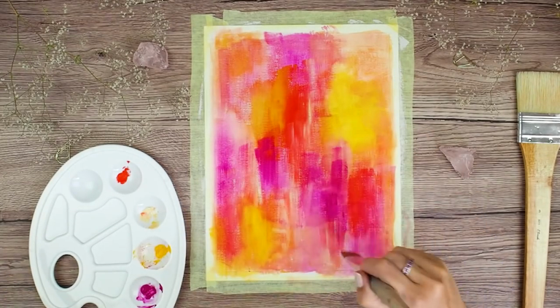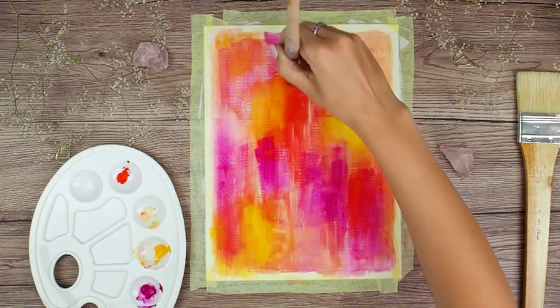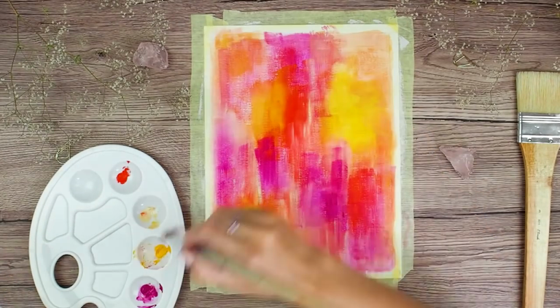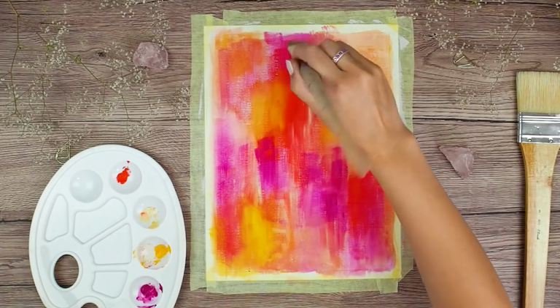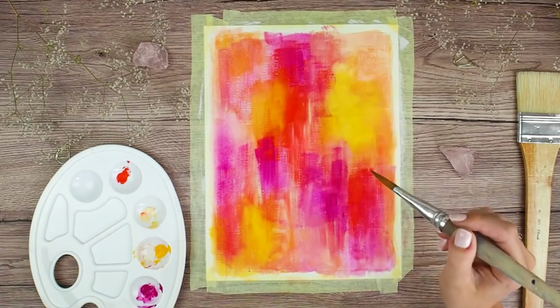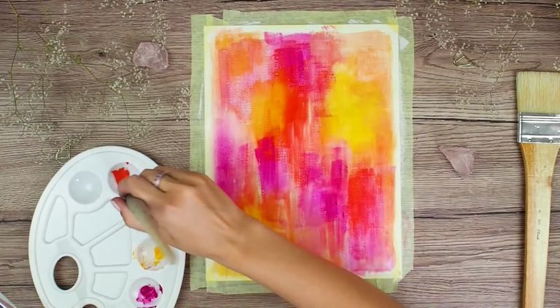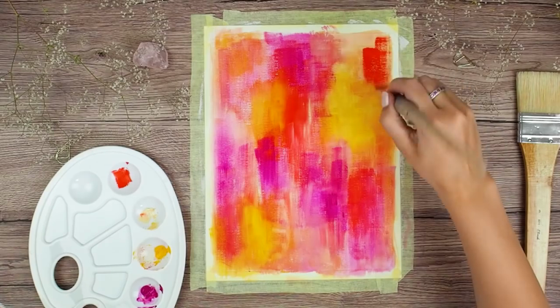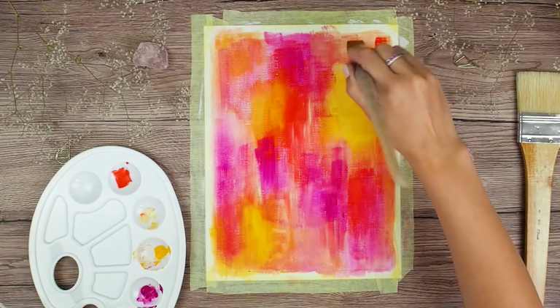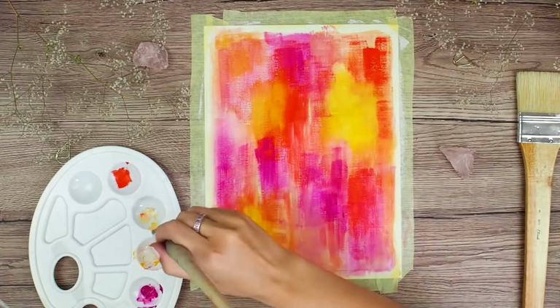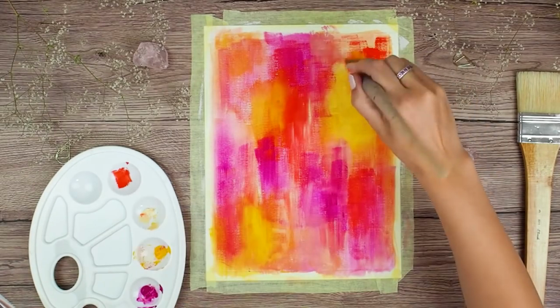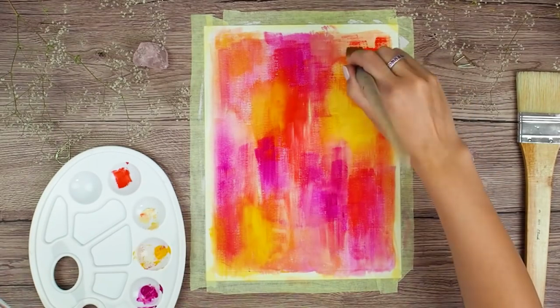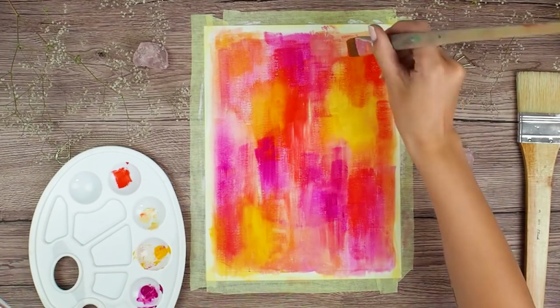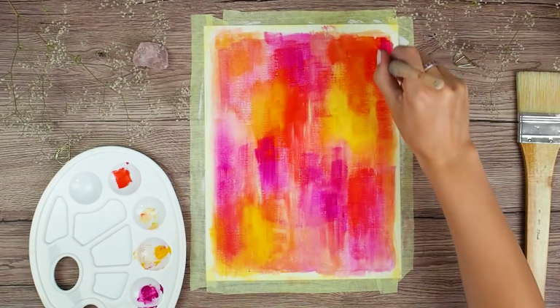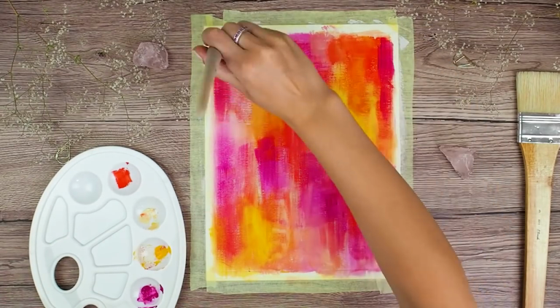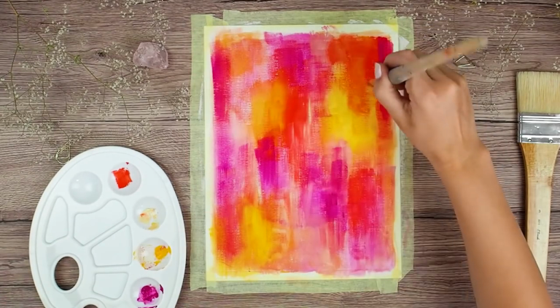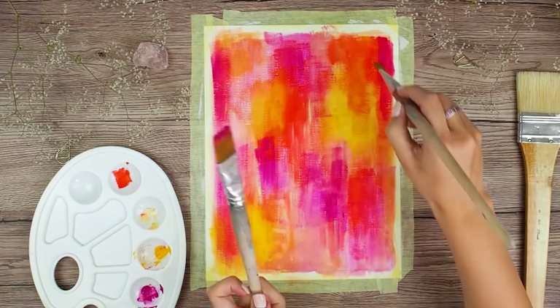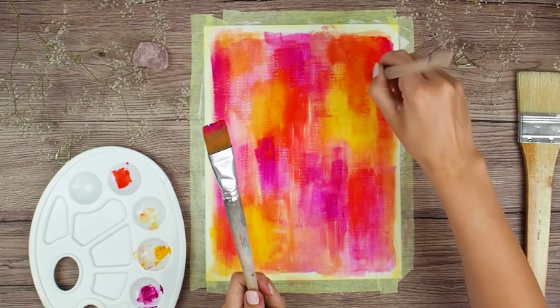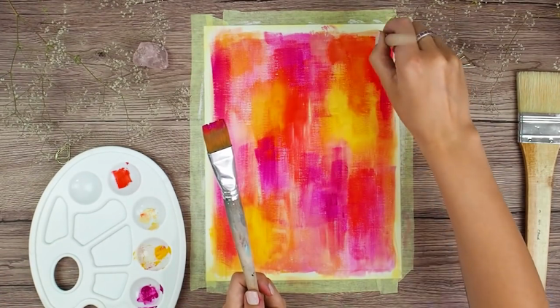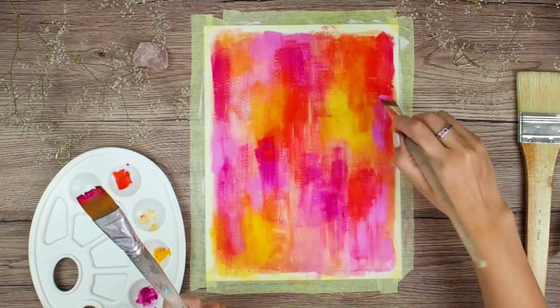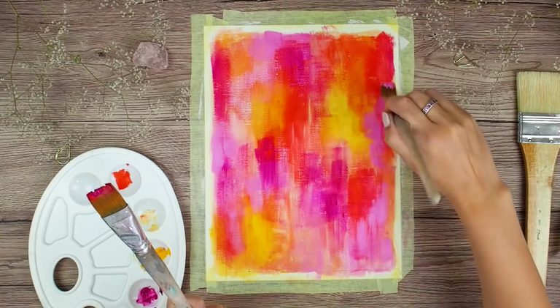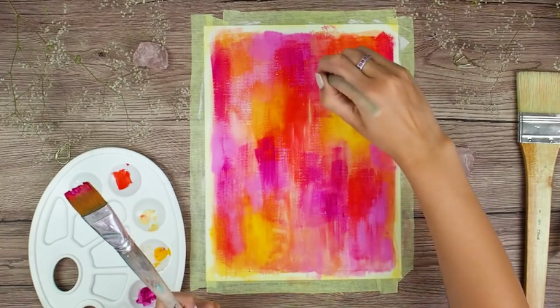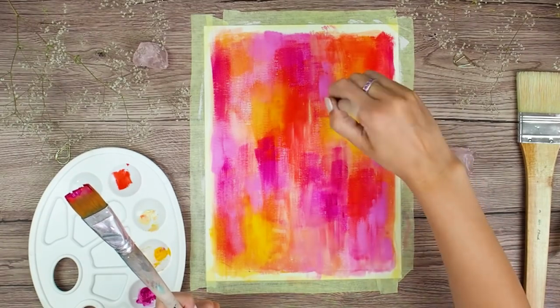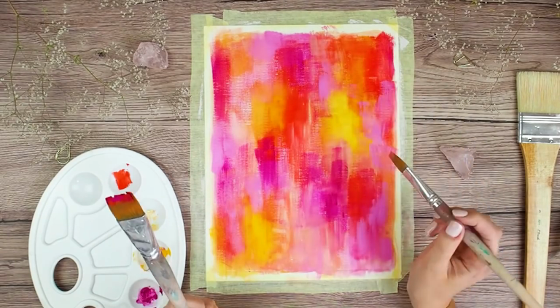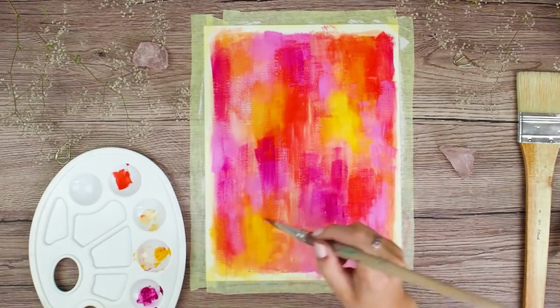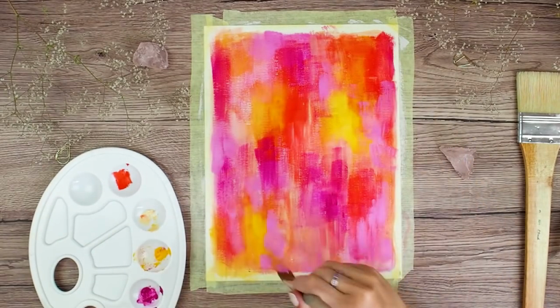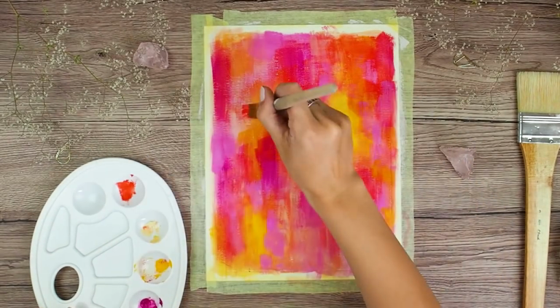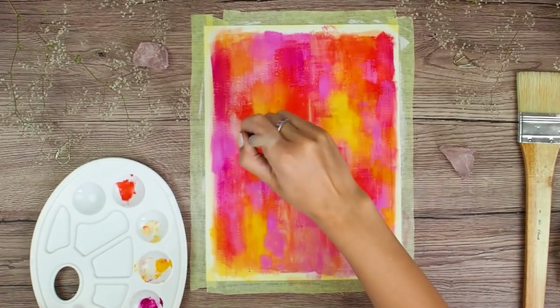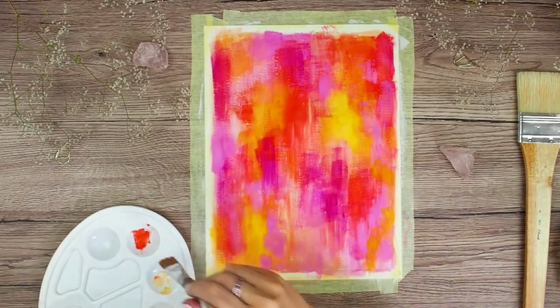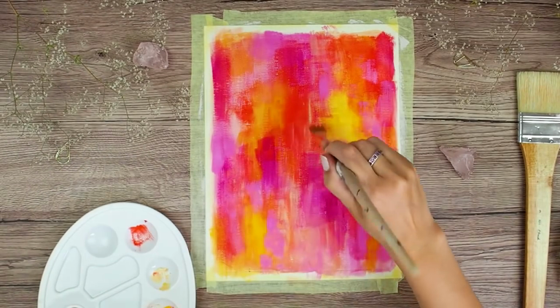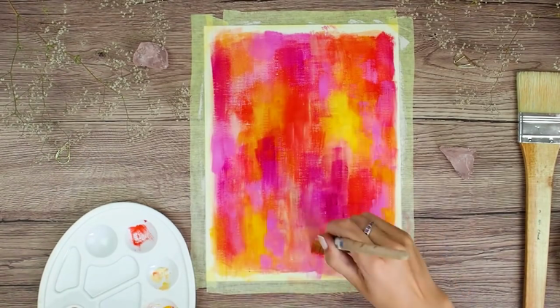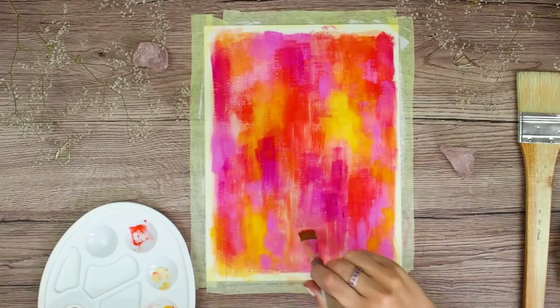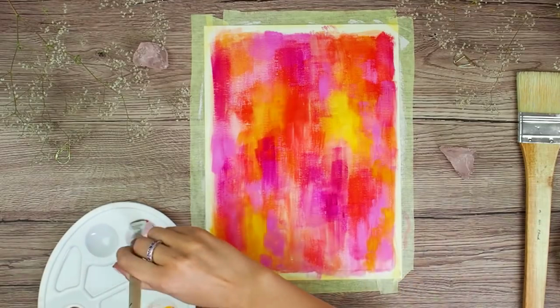As you could see right now I am creating lots of texture. I am not trying to blend my colors very well — I want all my brush strokes to show. And when I am happy with the texture, I will also add some color spatters.